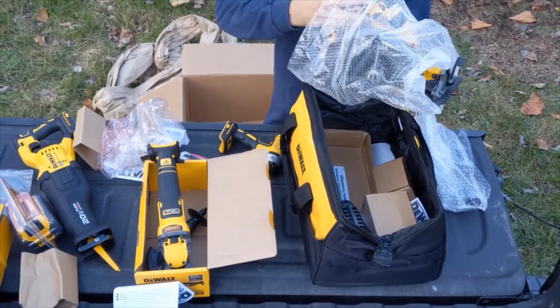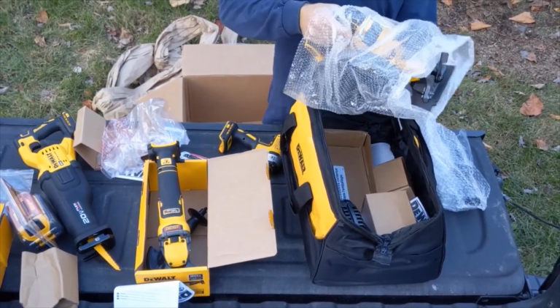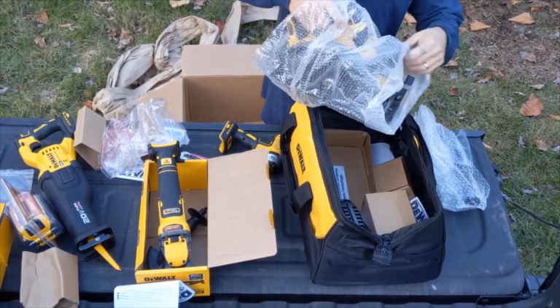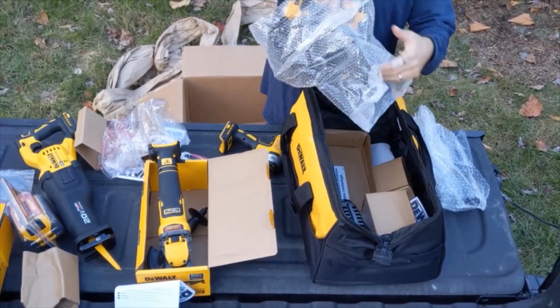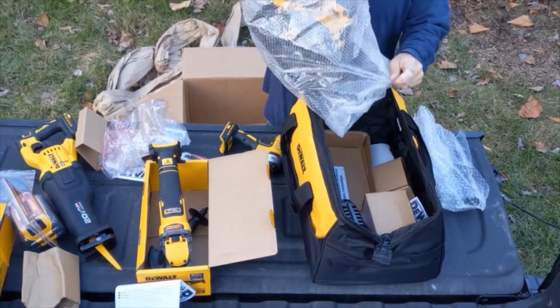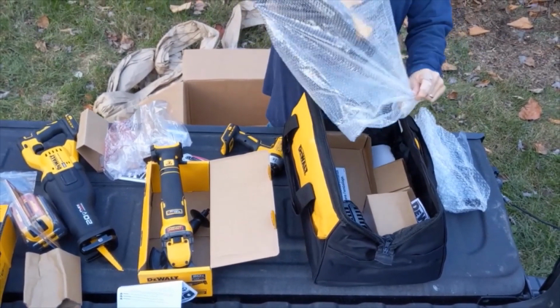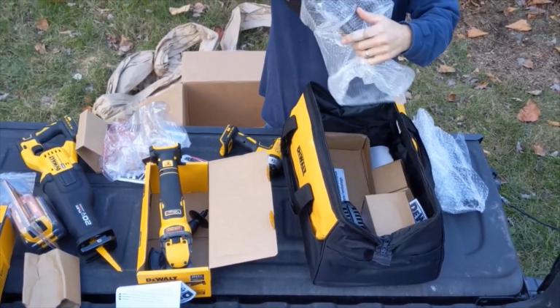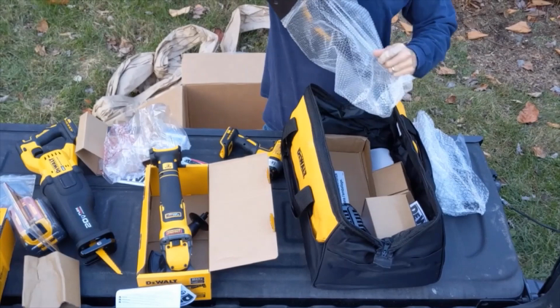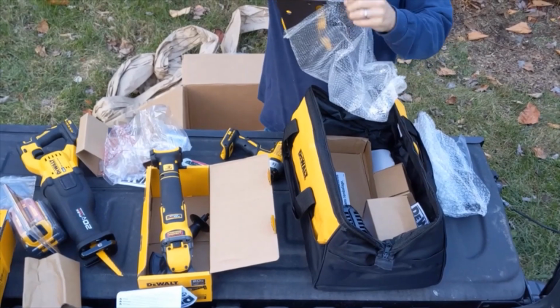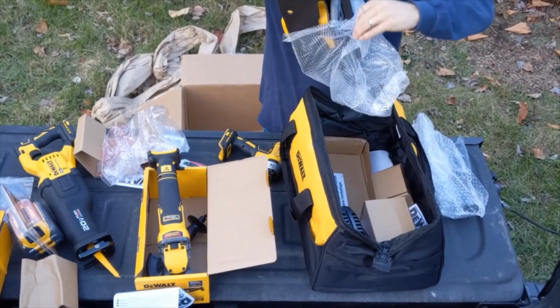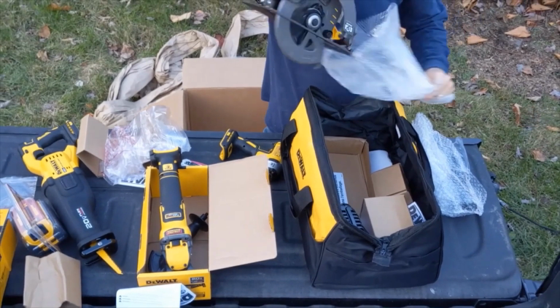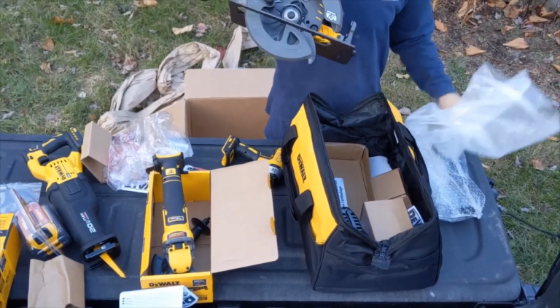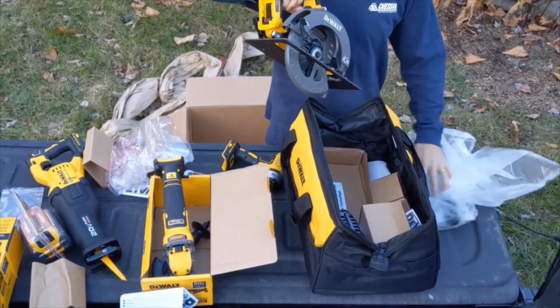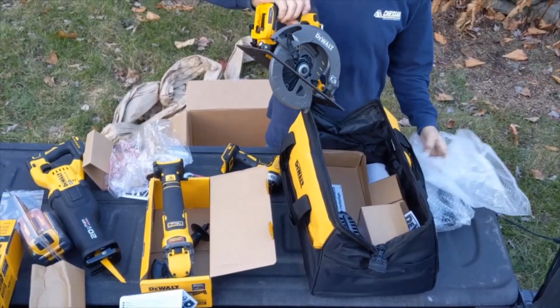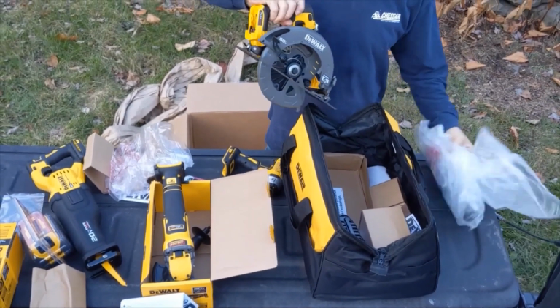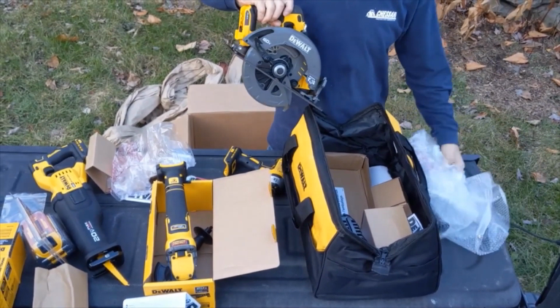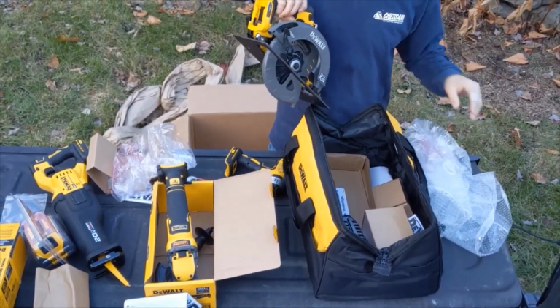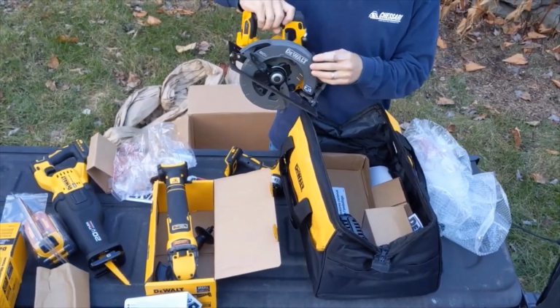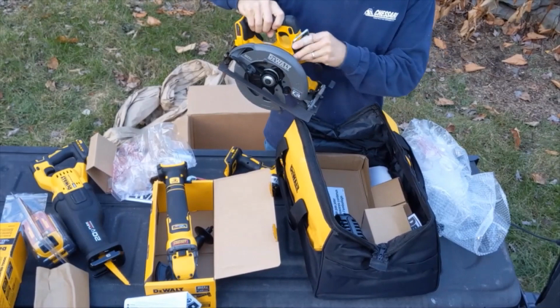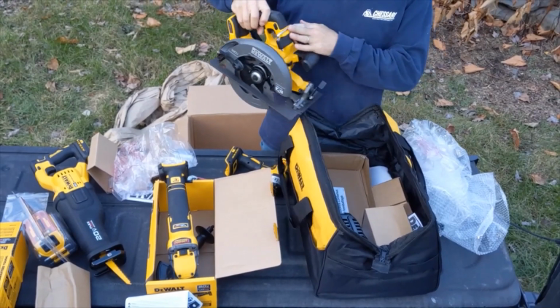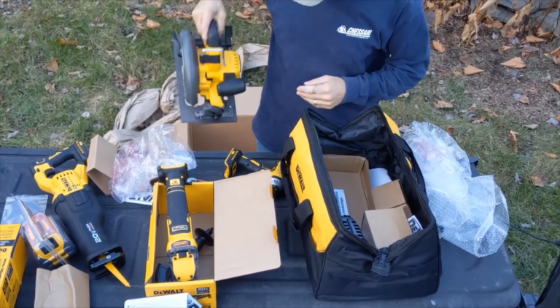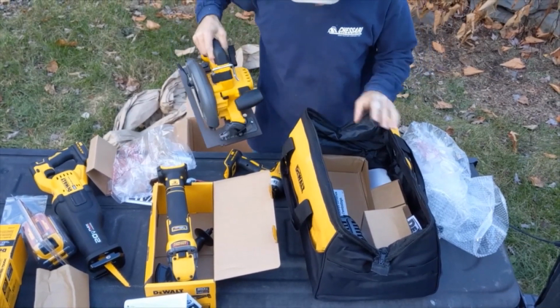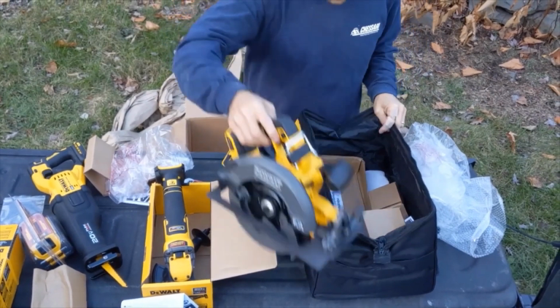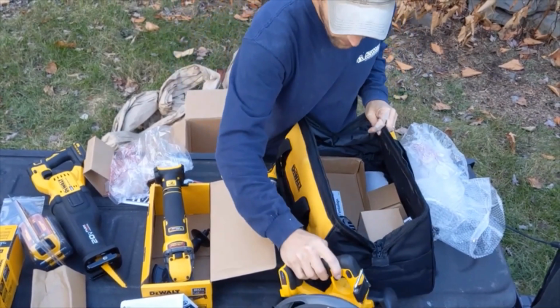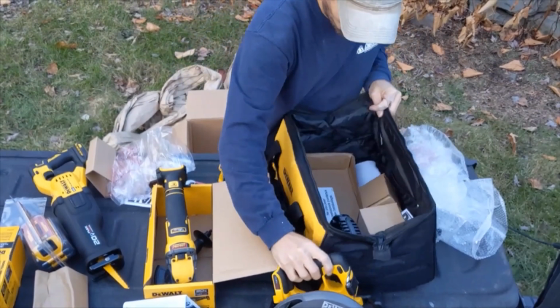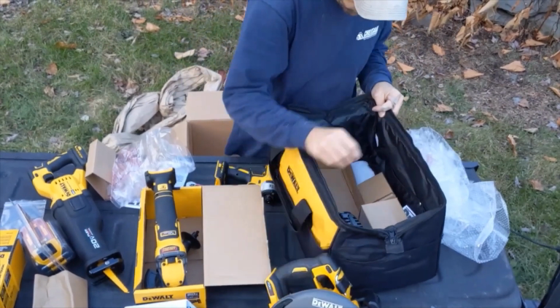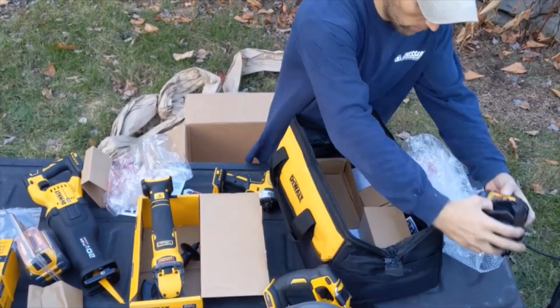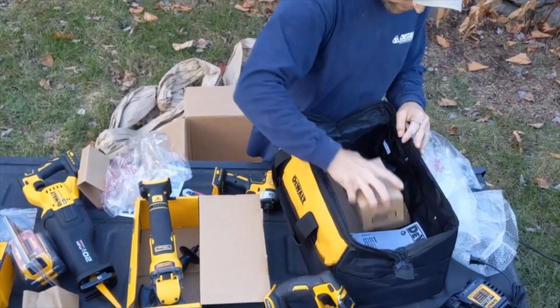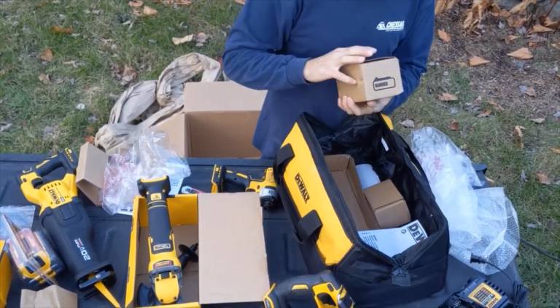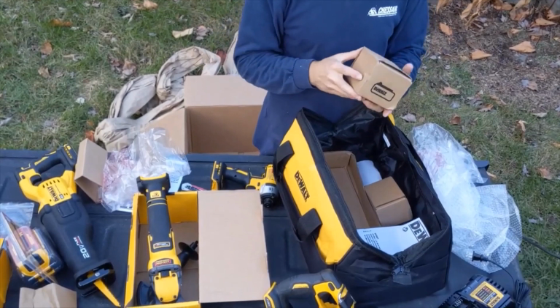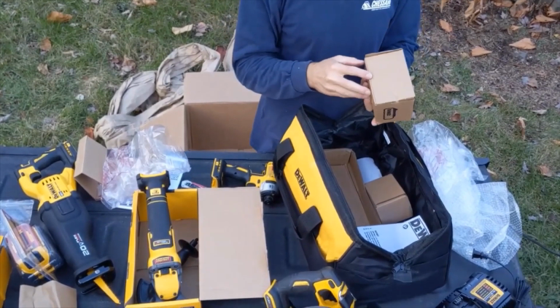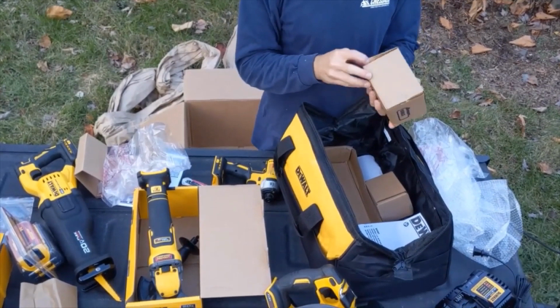Flex Fold circular saw with a Skyhook slash rafter hook. Six amp charger. Feels like a battery.